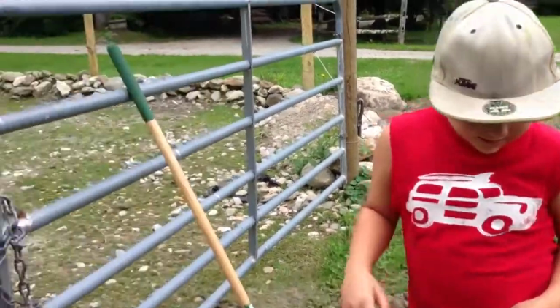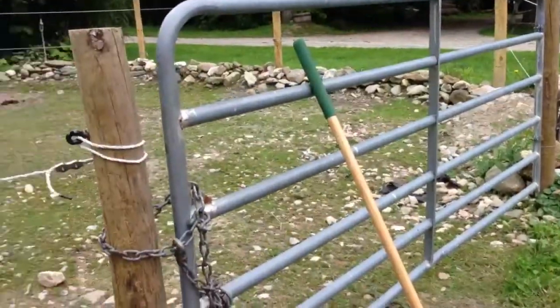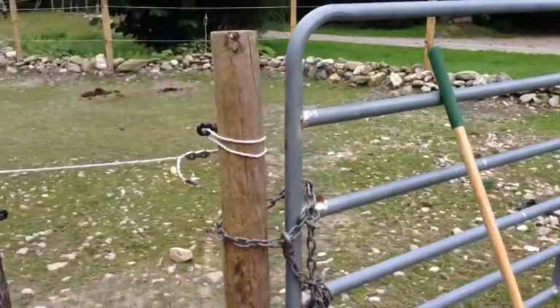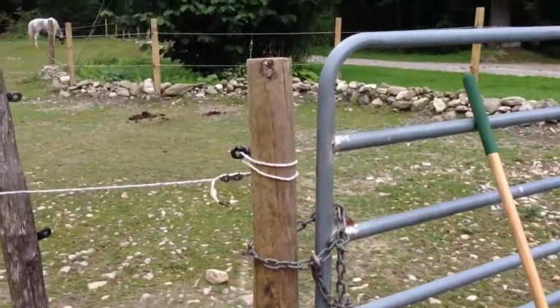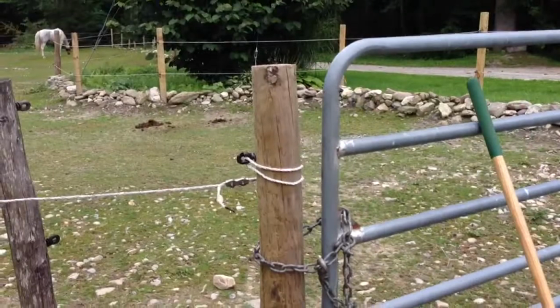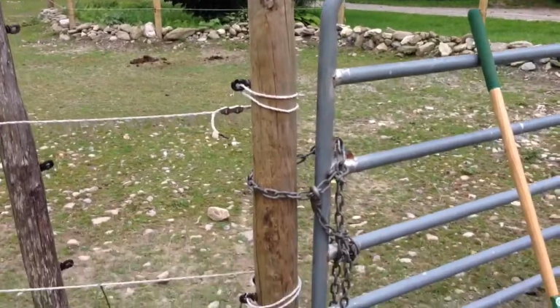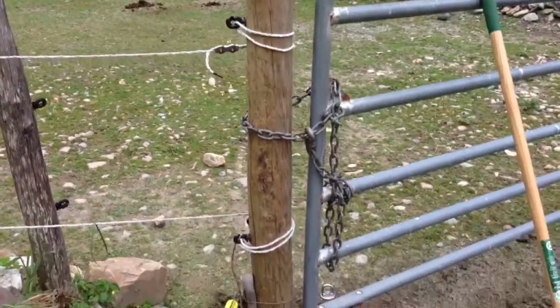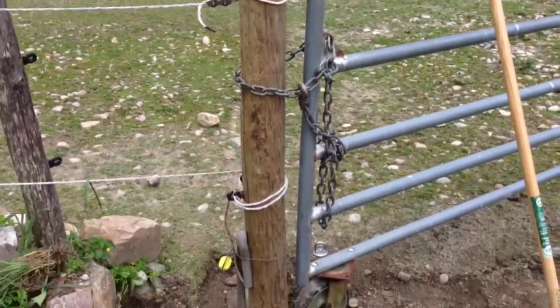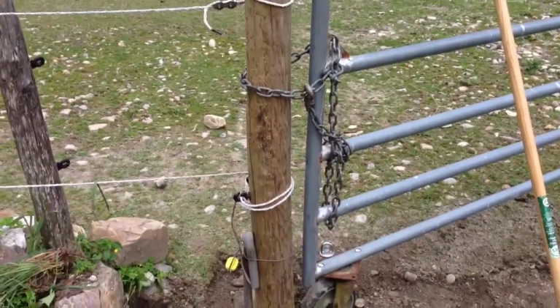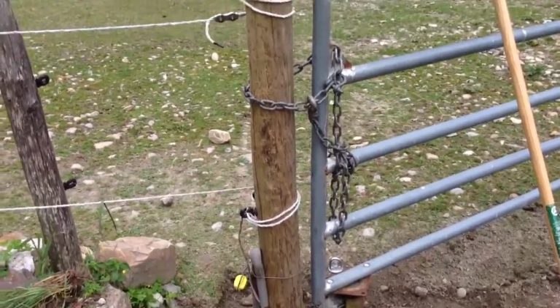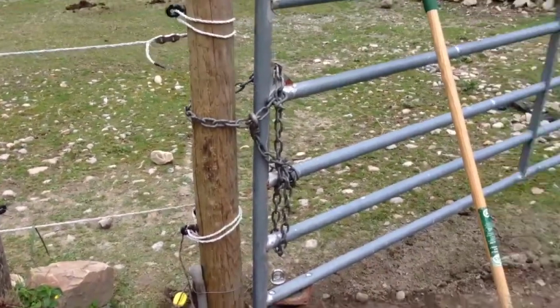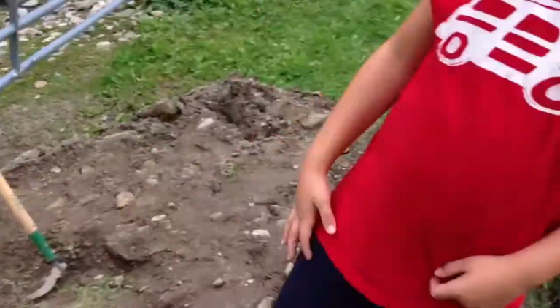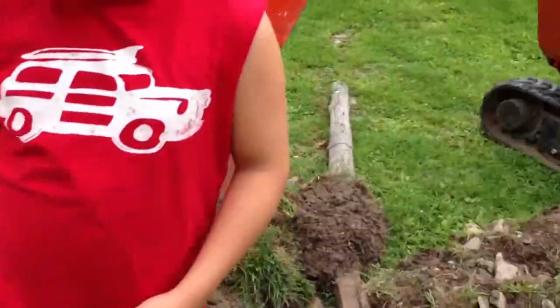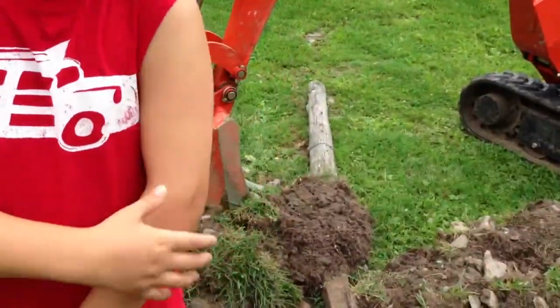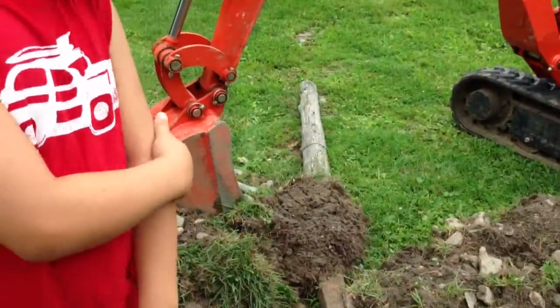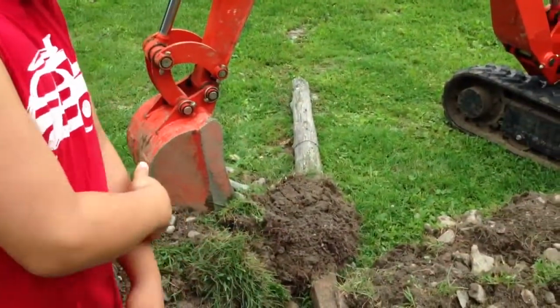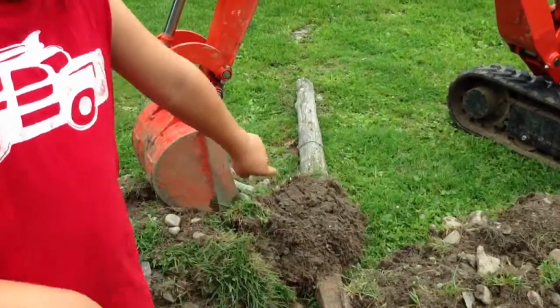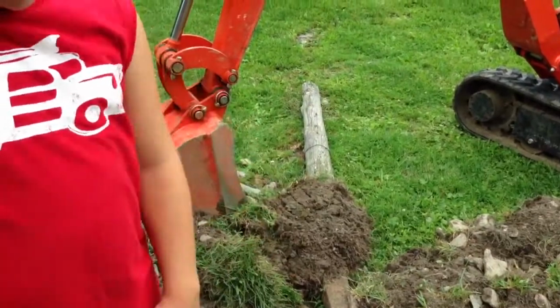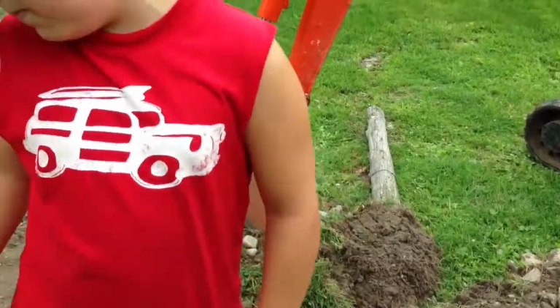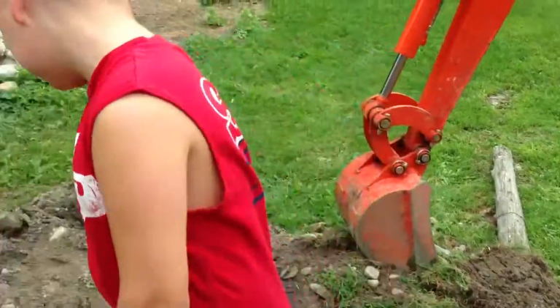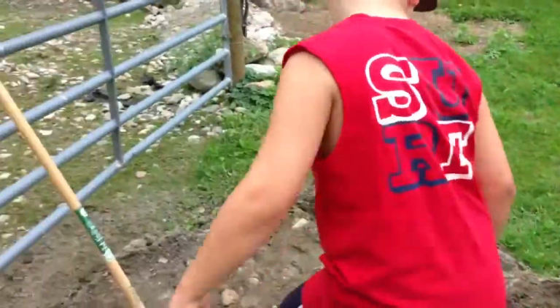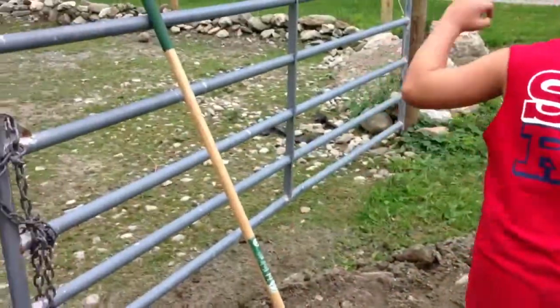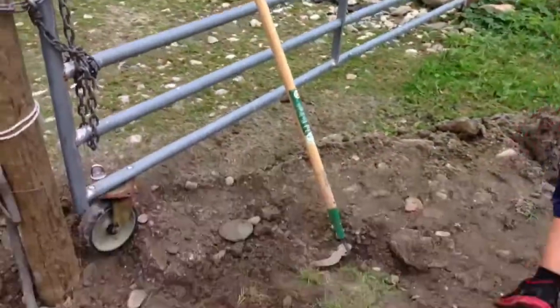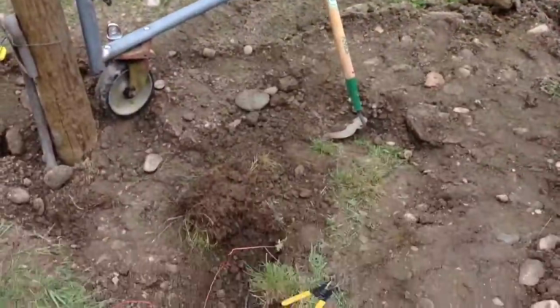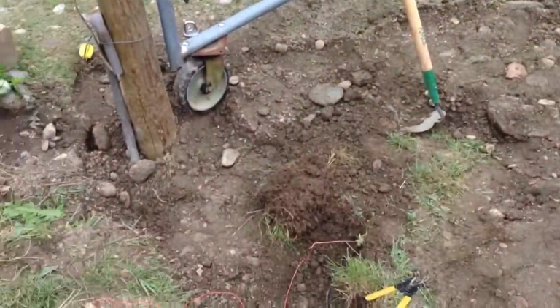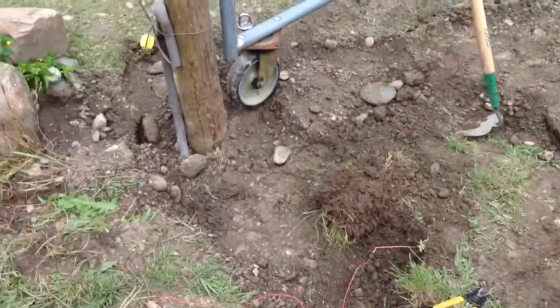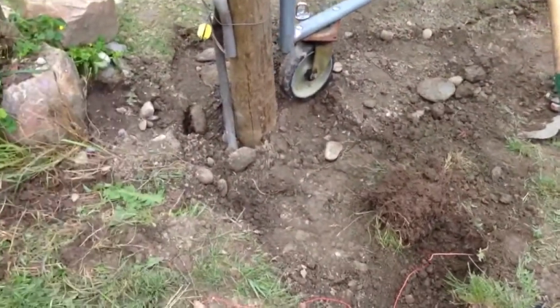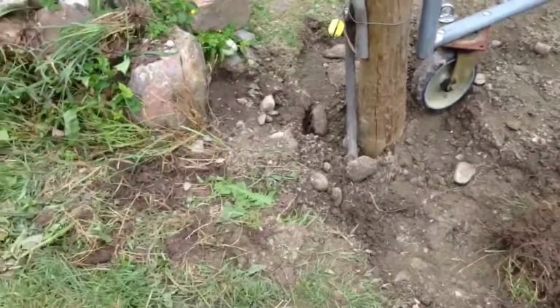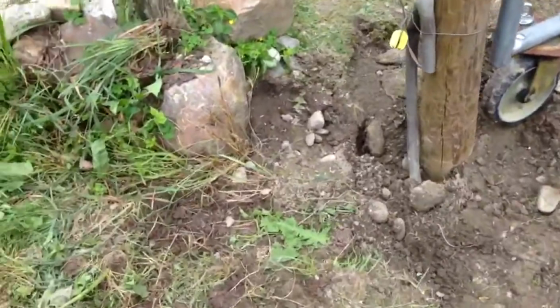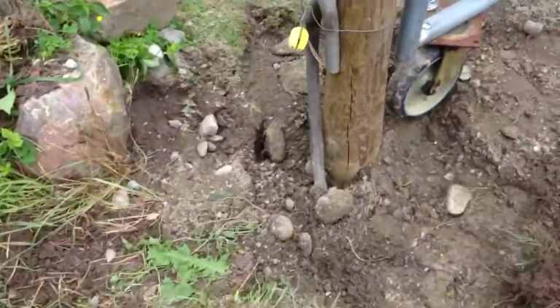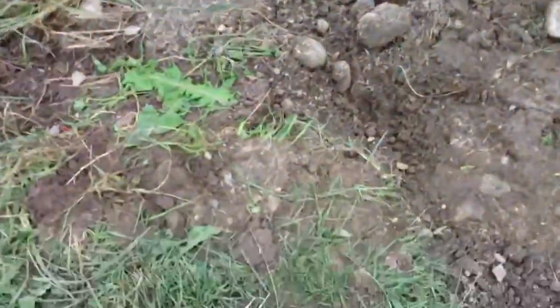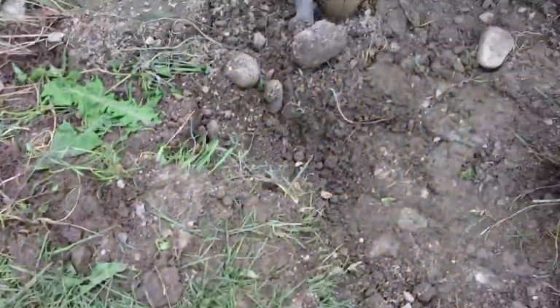So what we did — this is our new fence post. We dug it, just got that in there. That's the old one. It was a piece of crap, it was garbage. When we went through there, we dug into the dog line.